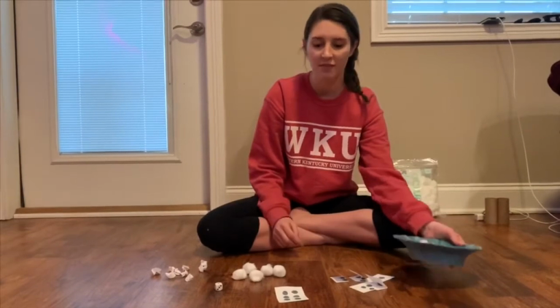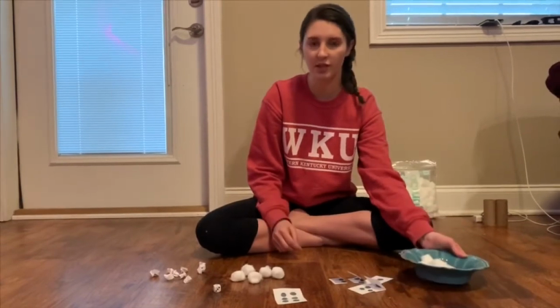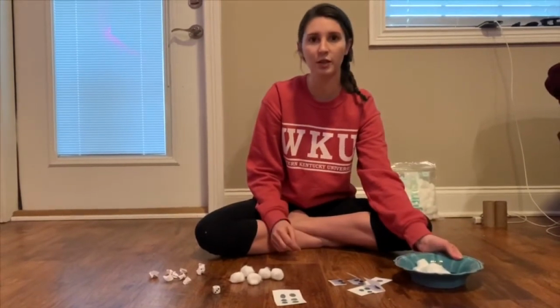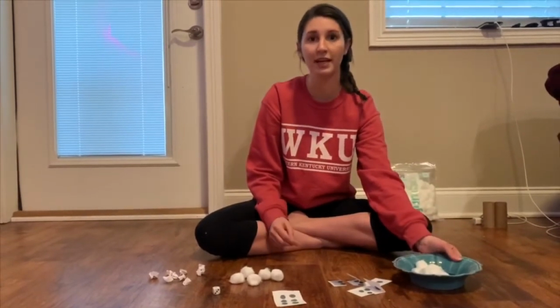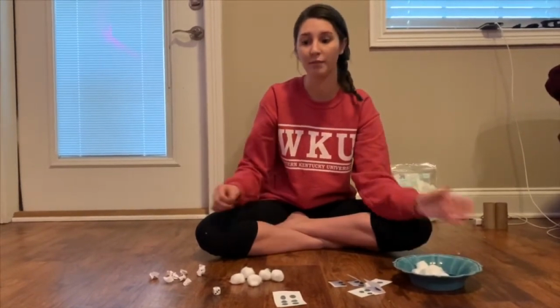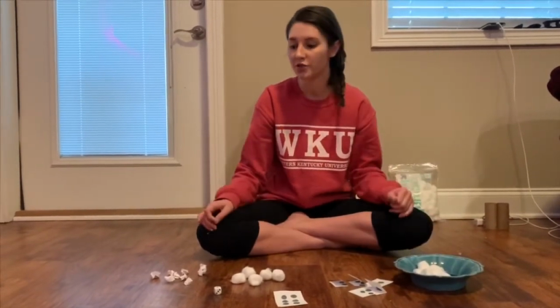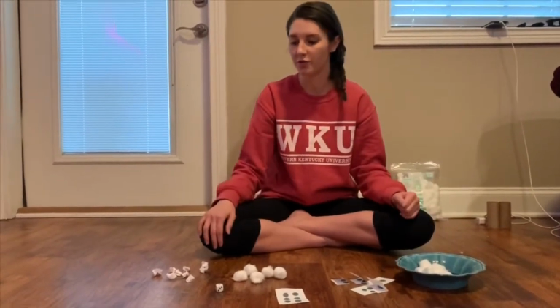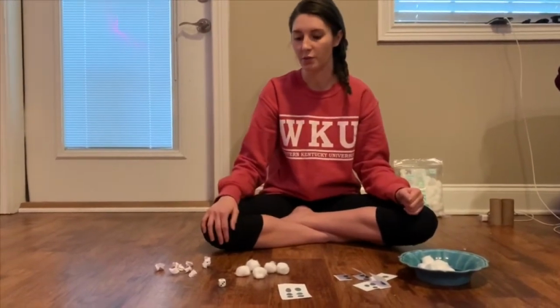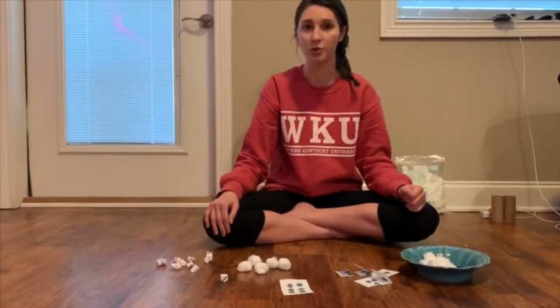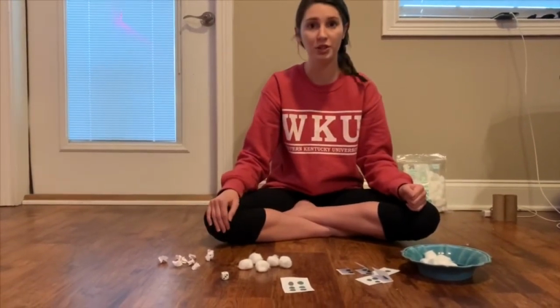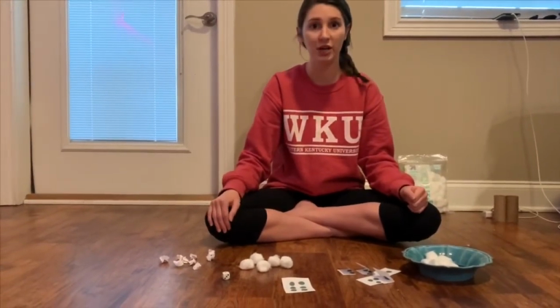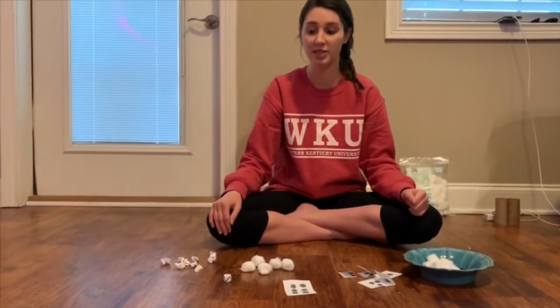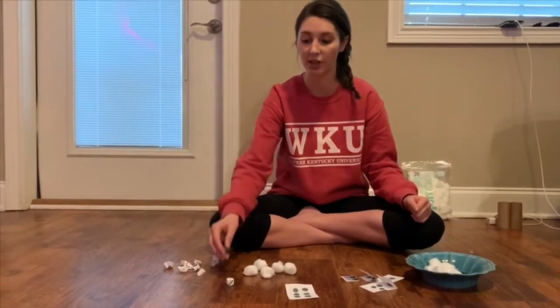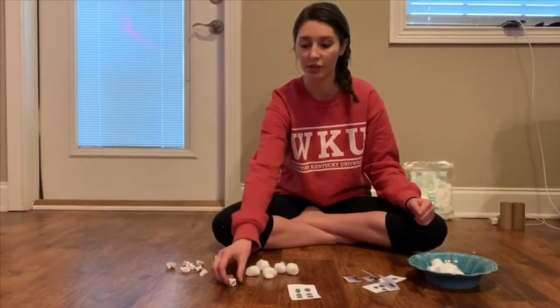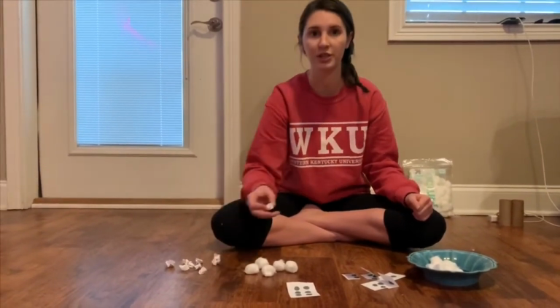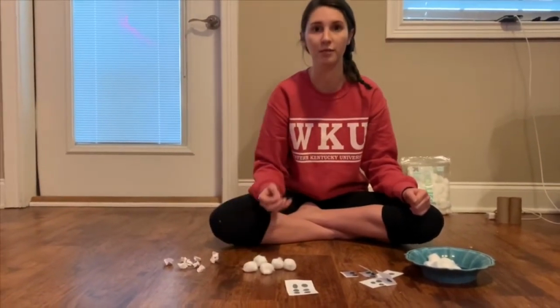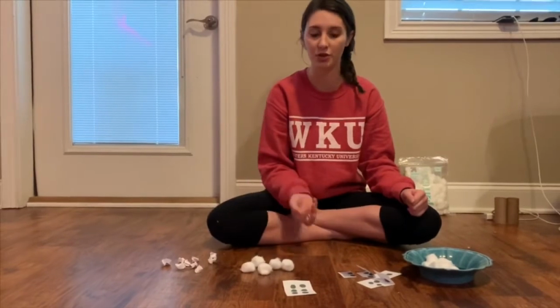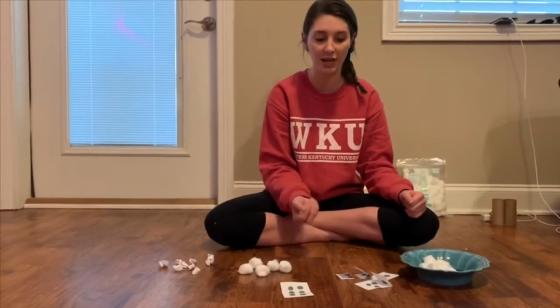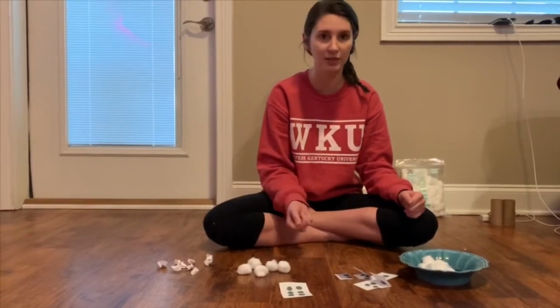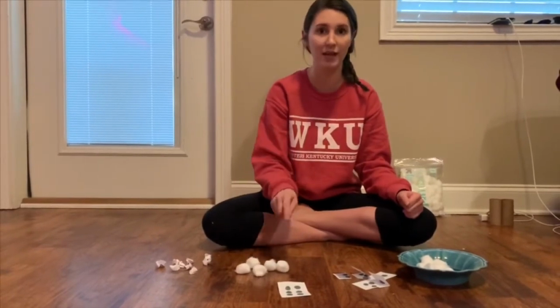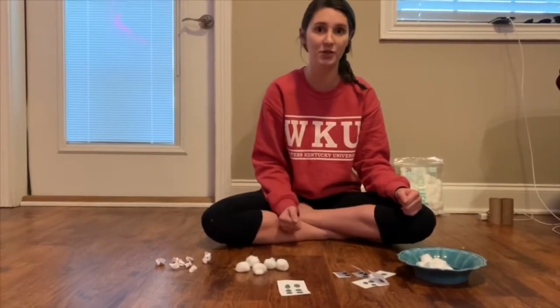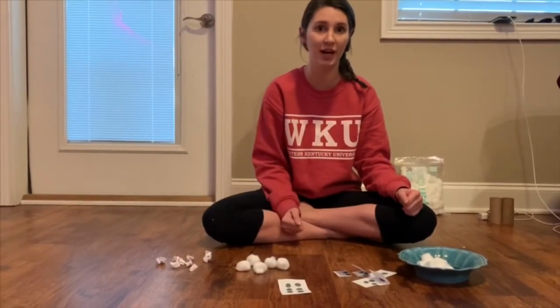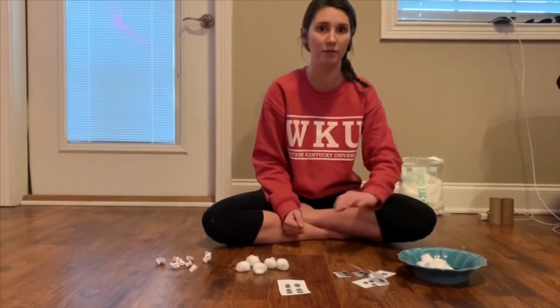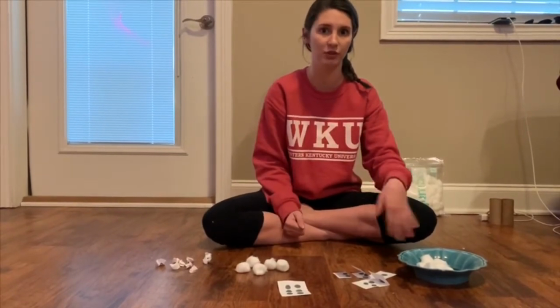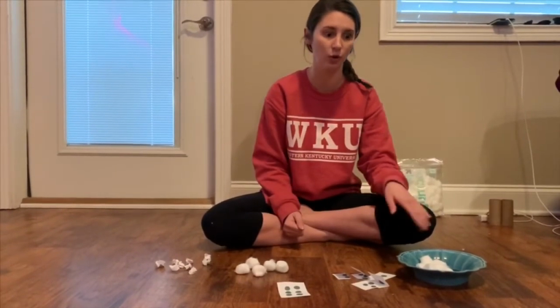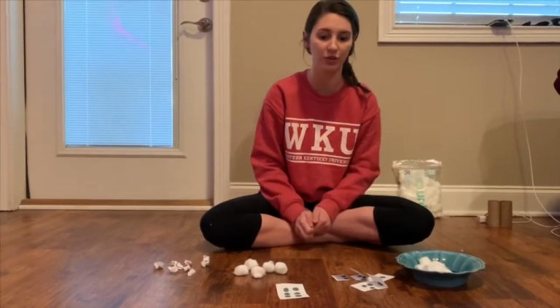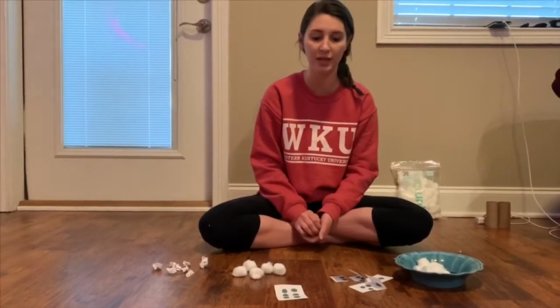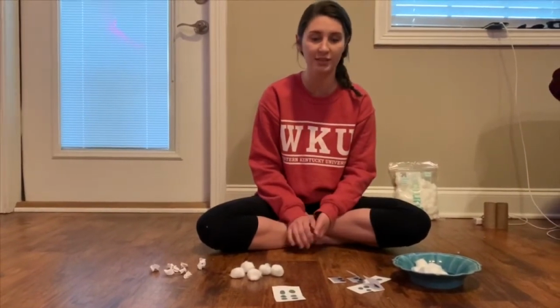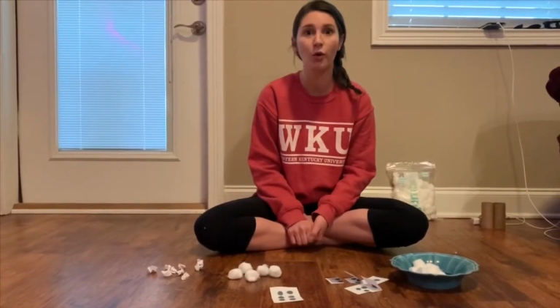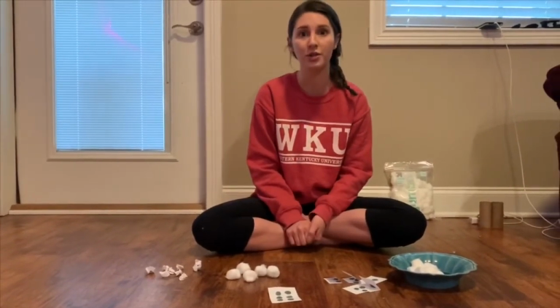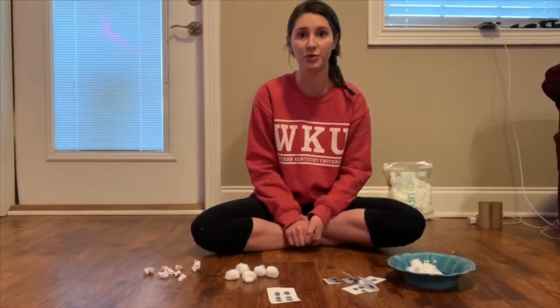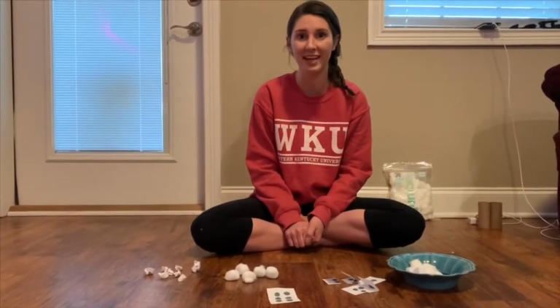This can also be a game. If you want to do it with your child, you can take turns — you roll the dice one time, they roll the dice. Whoever fills their bowl first wins. Or you can just do it to practice counting.